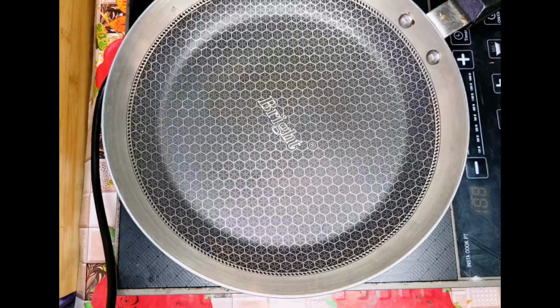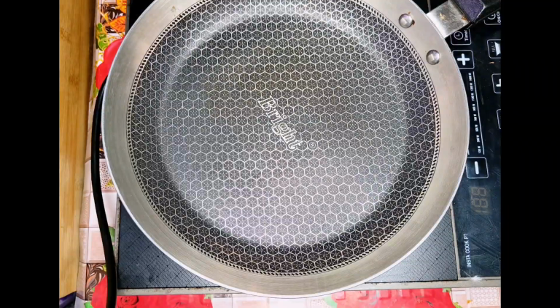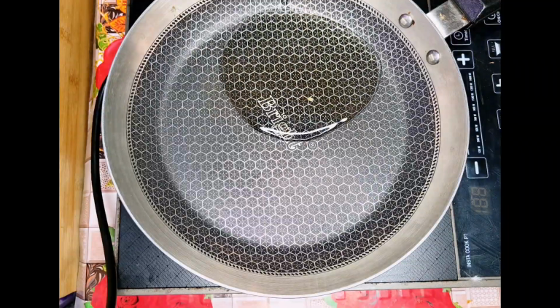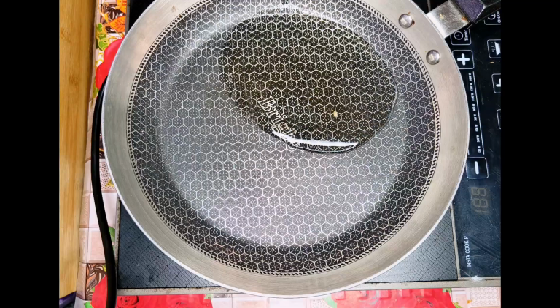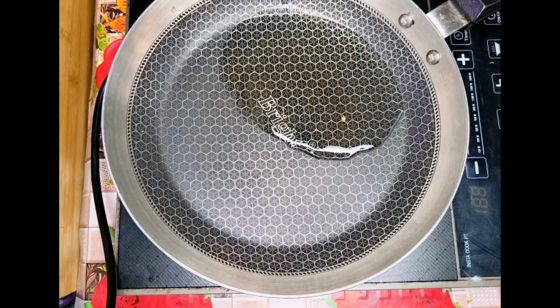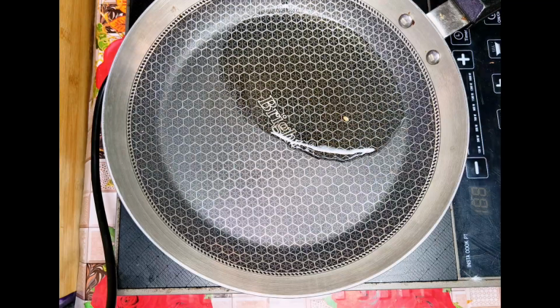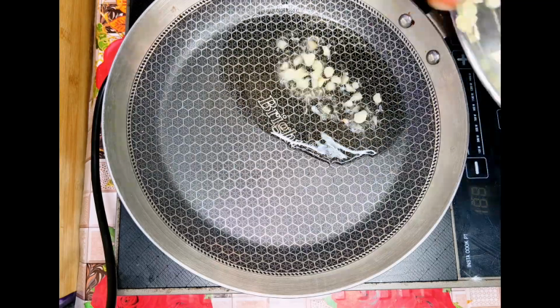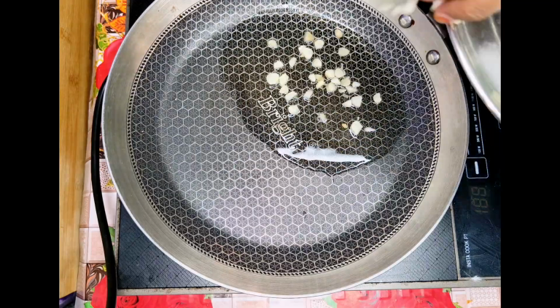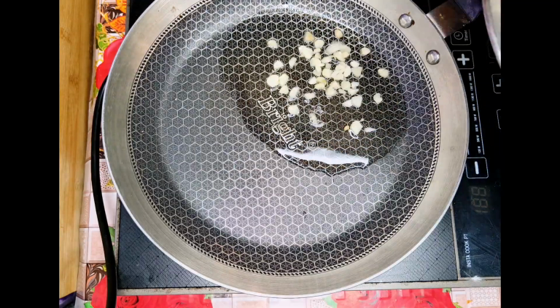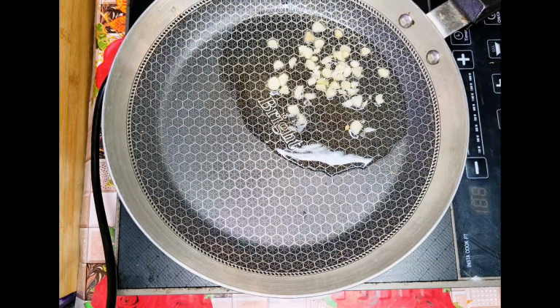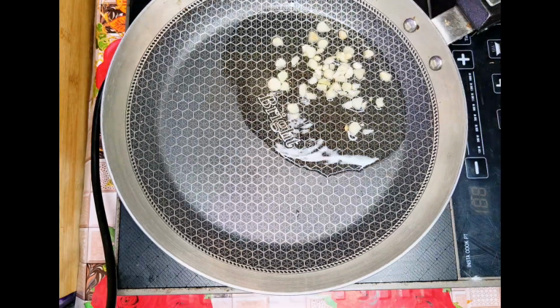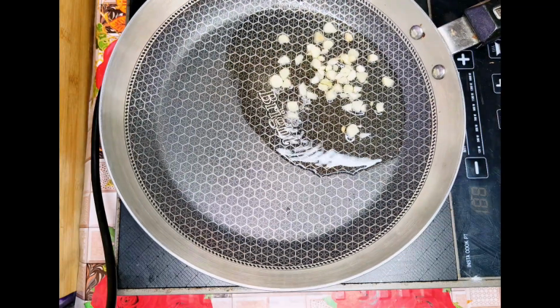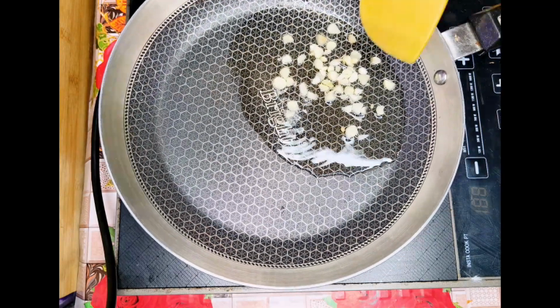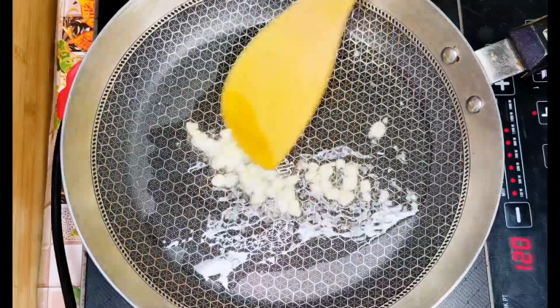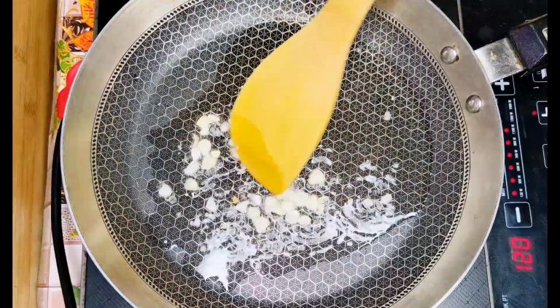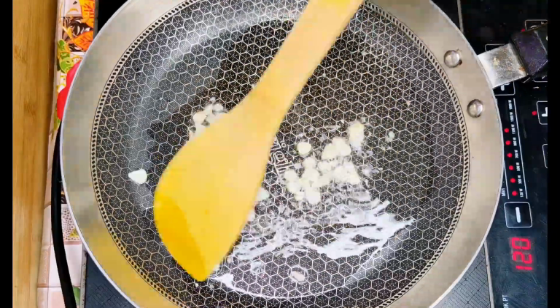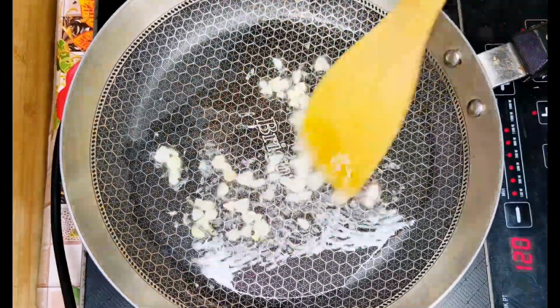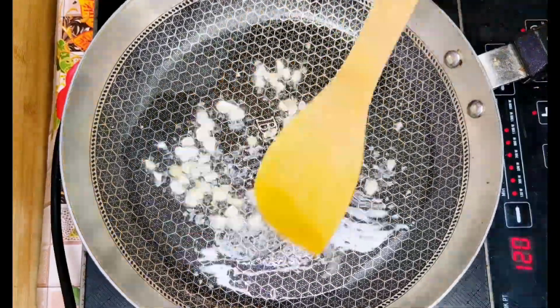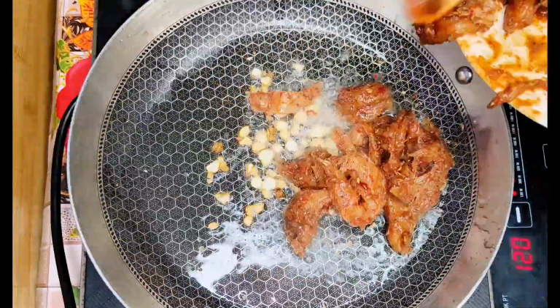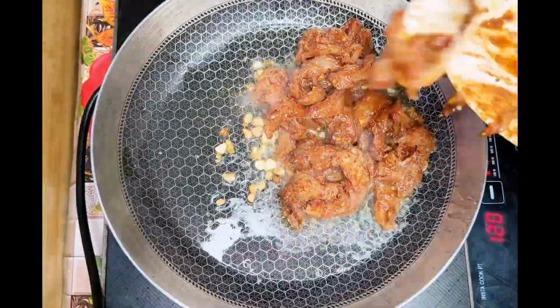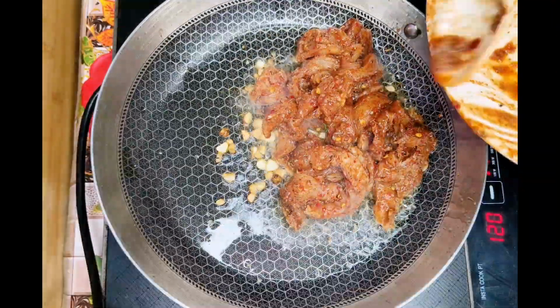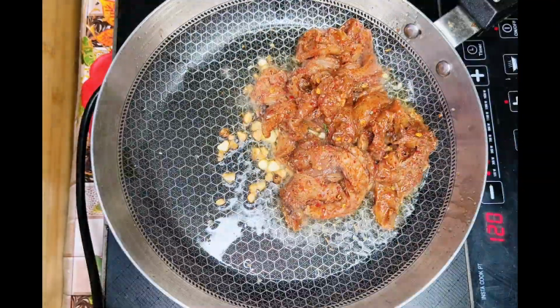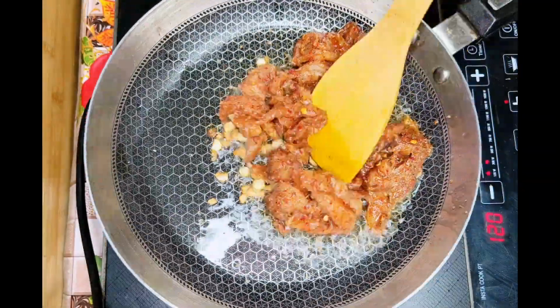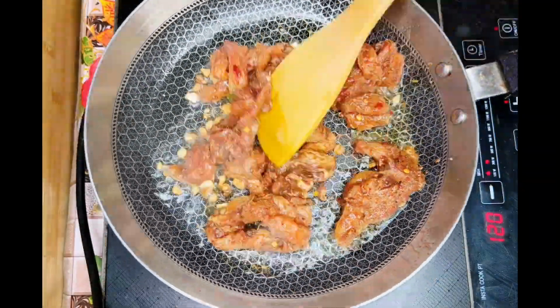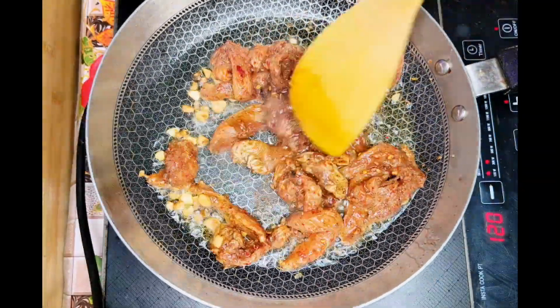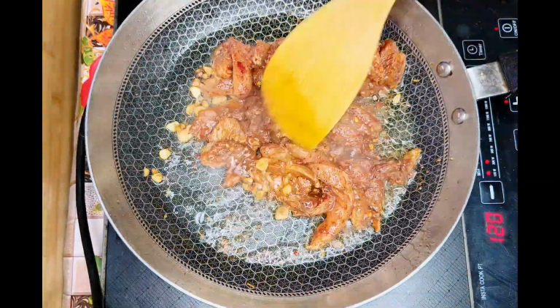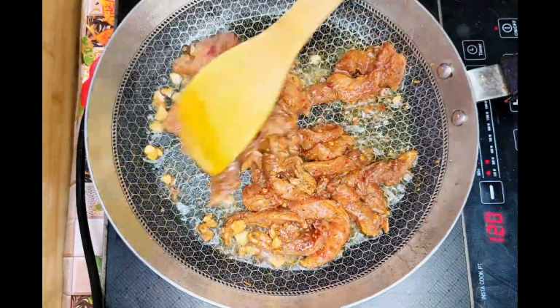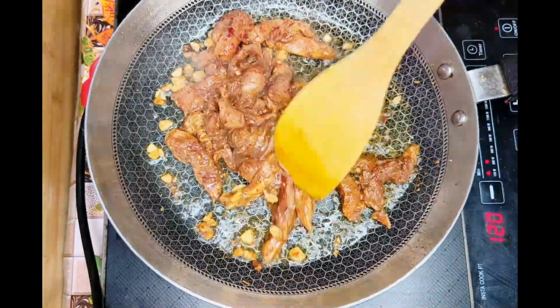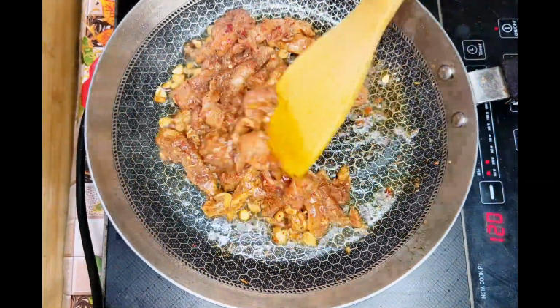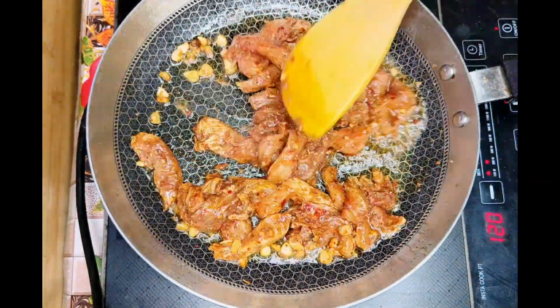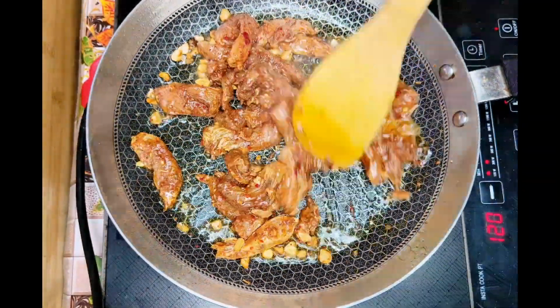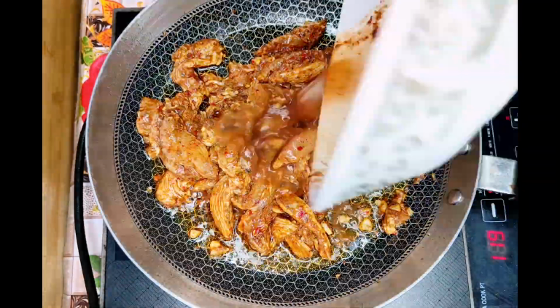Heat 2 tablespoons of oil, add 1 tablespoon of garlic, then add the marinated chicken and sauté it well.